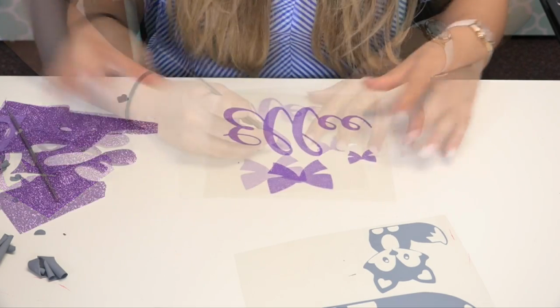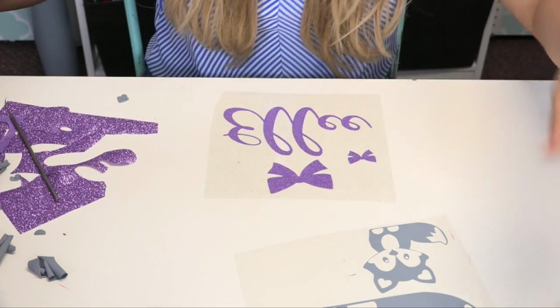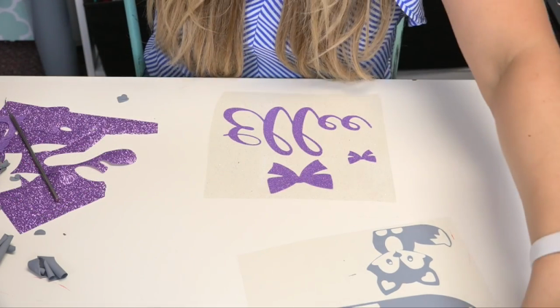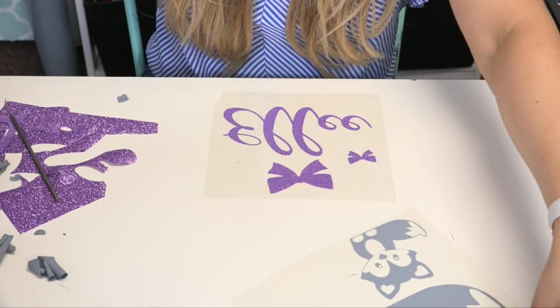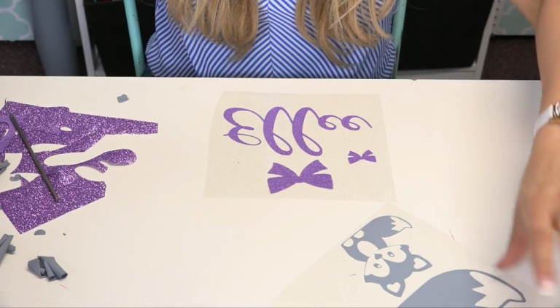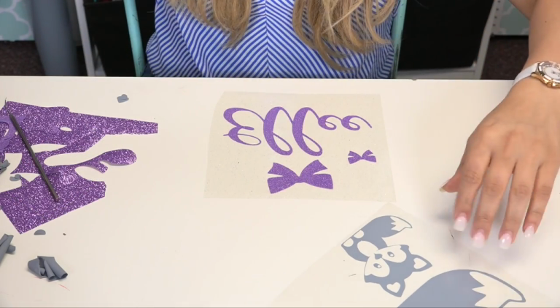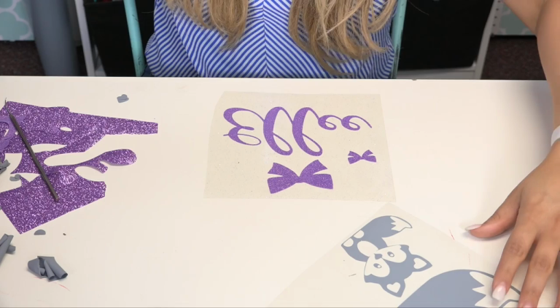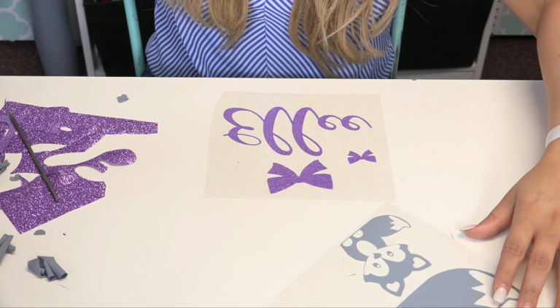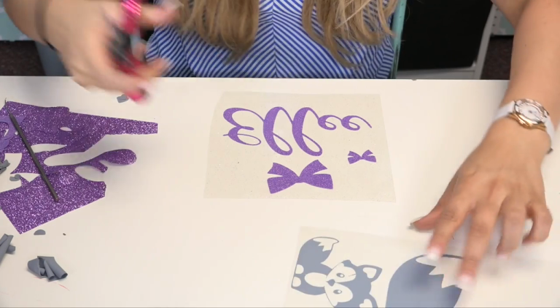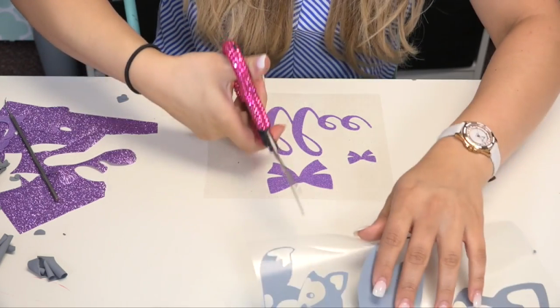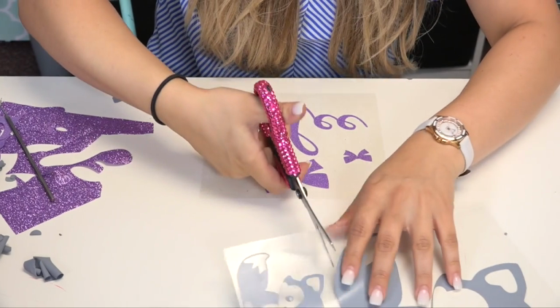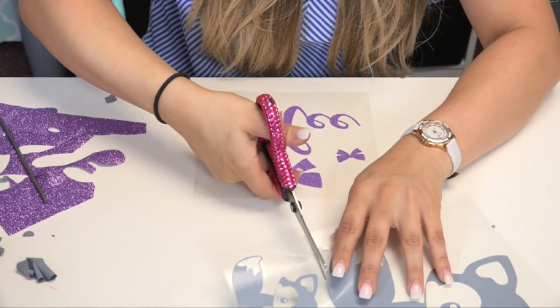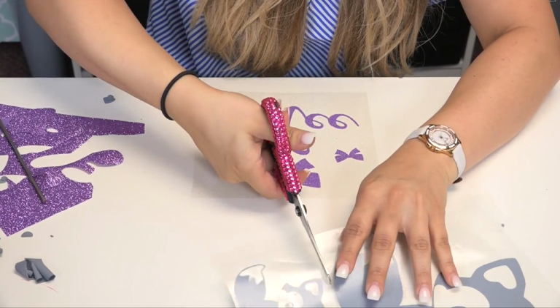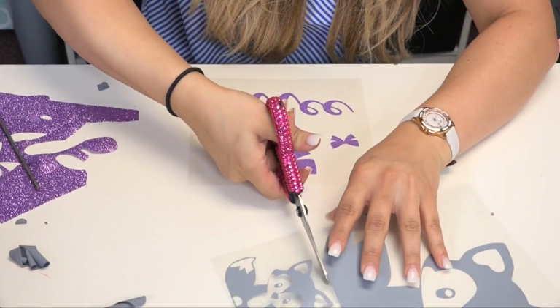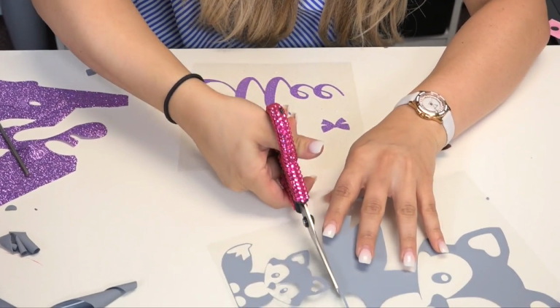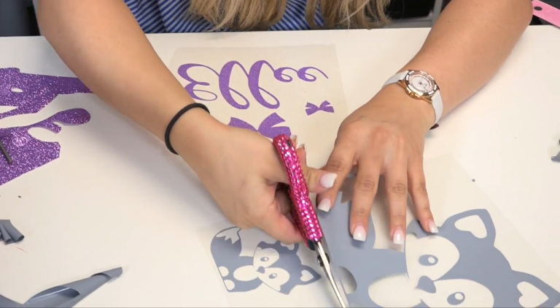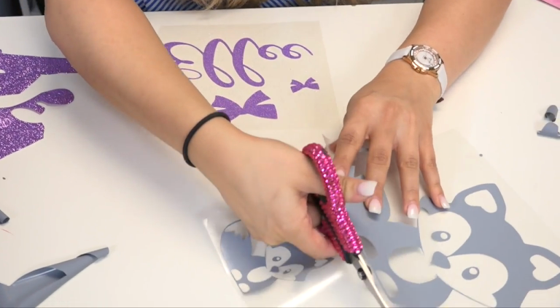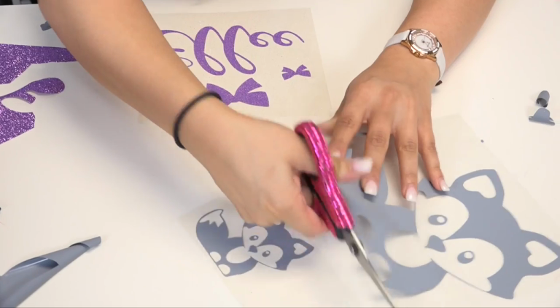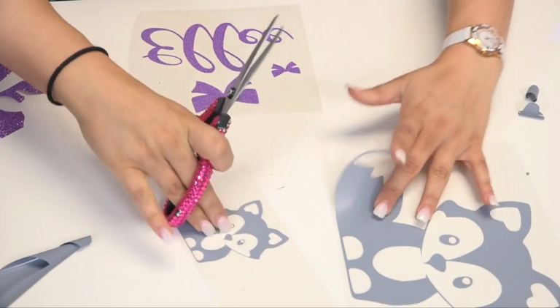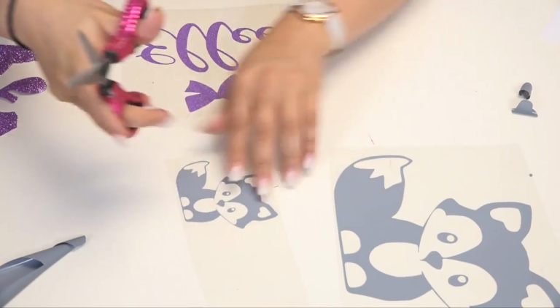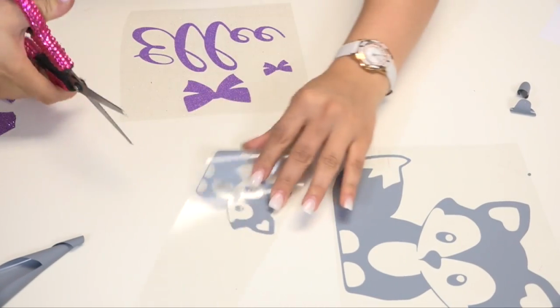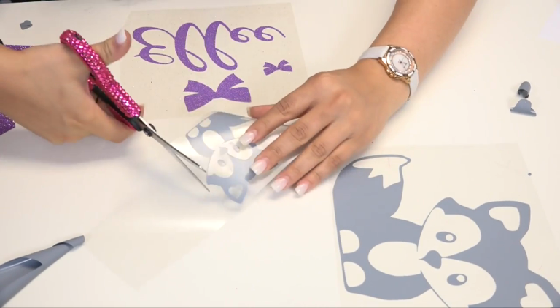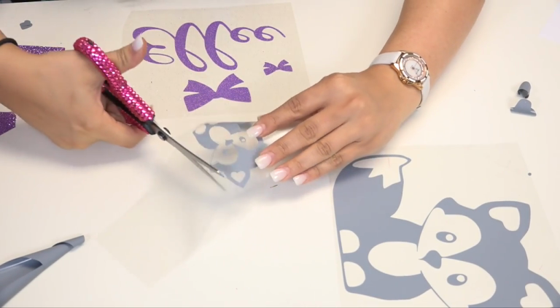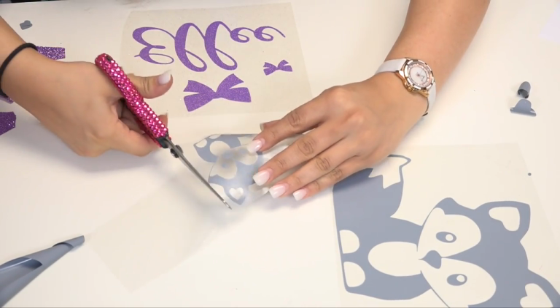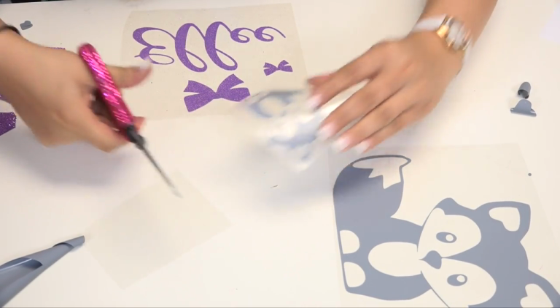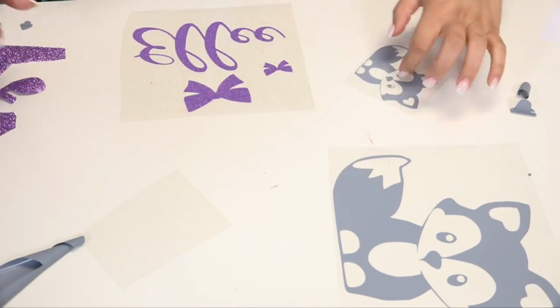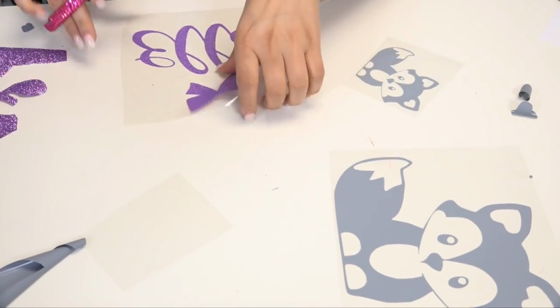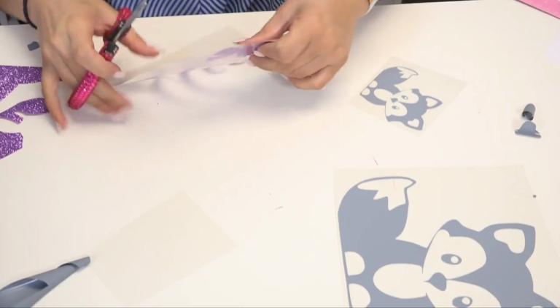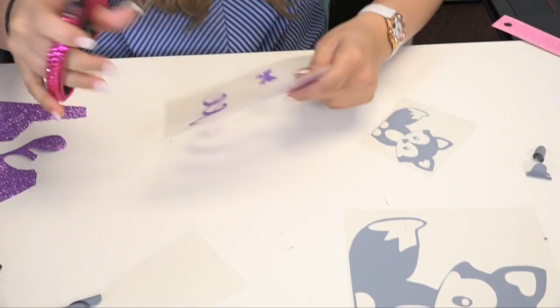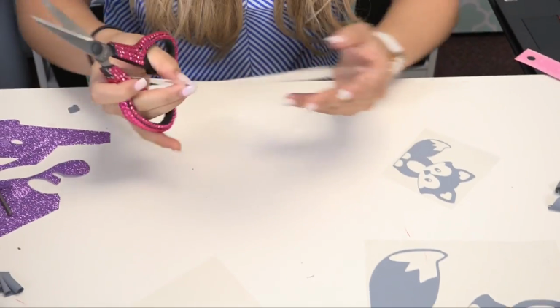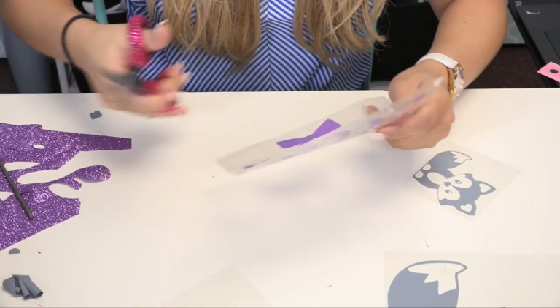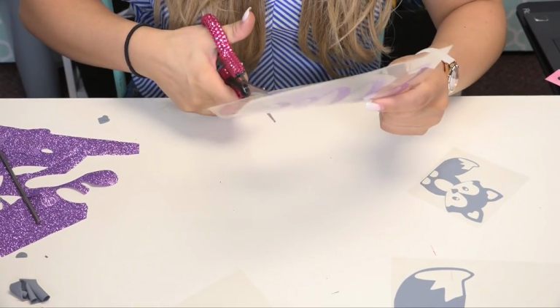The next step is to trim apart each piece of my material since they're going to be applied to separate garments, and now I'm ready for the heat application.